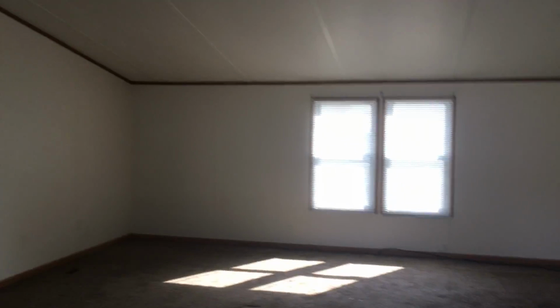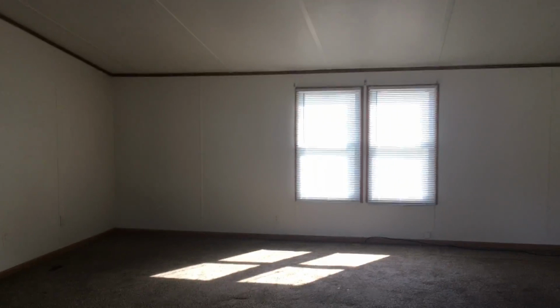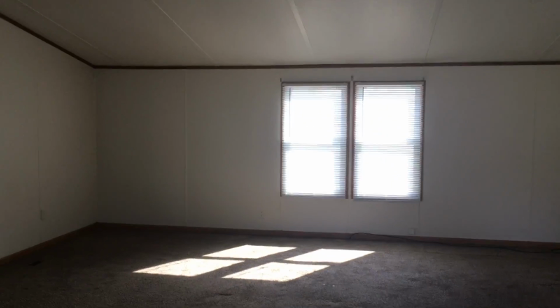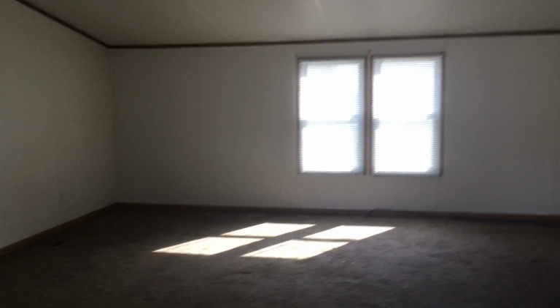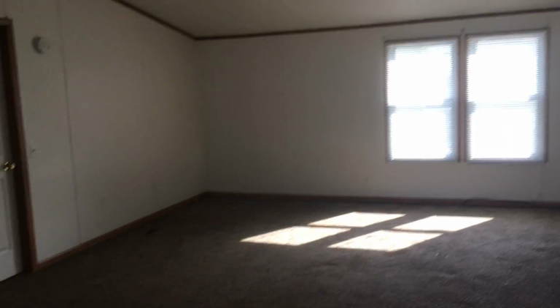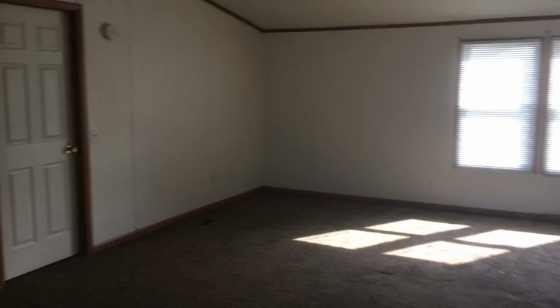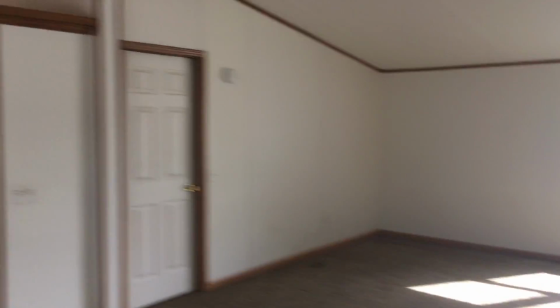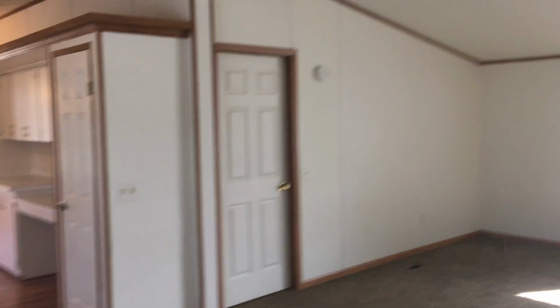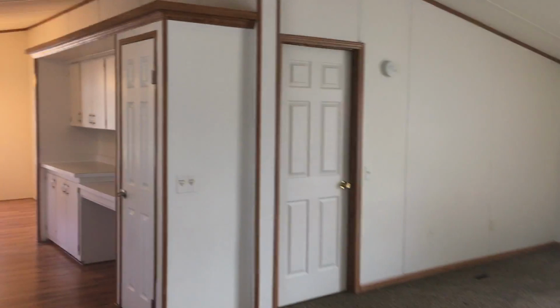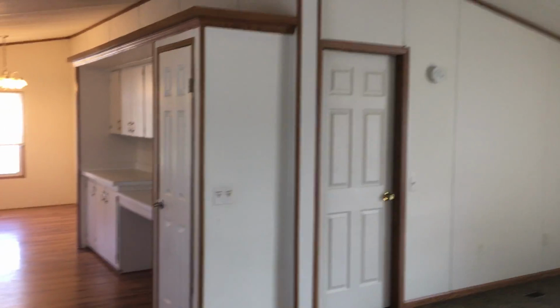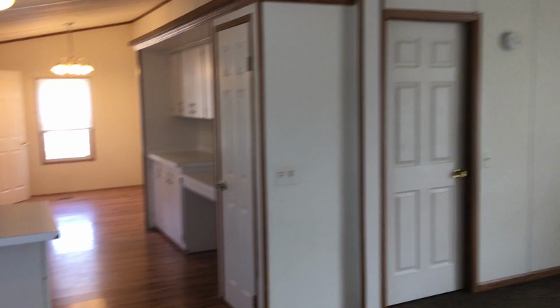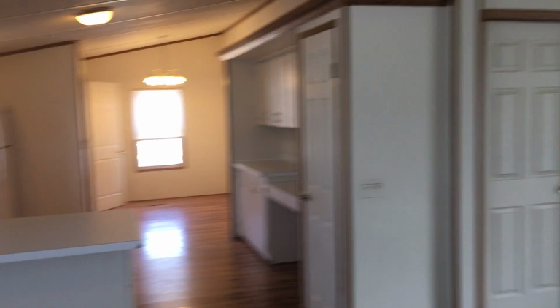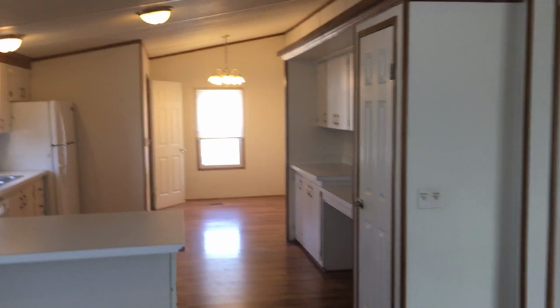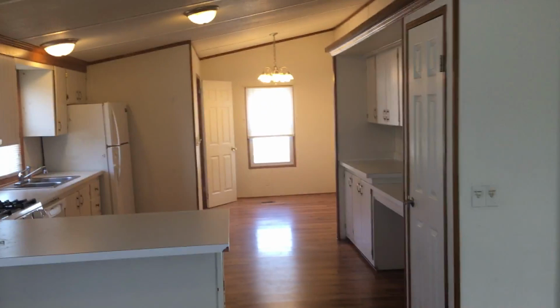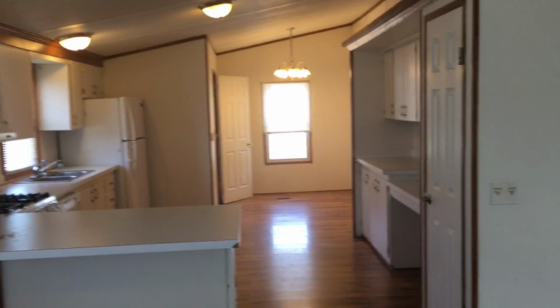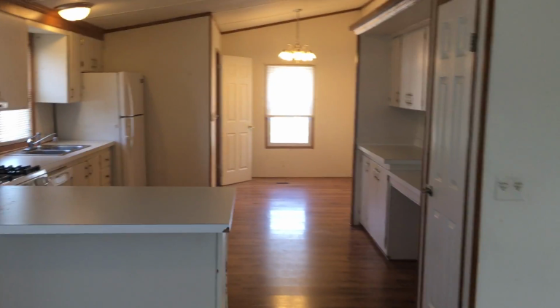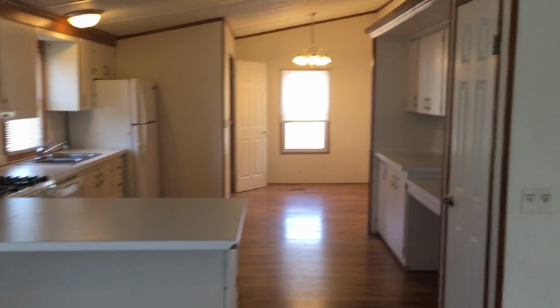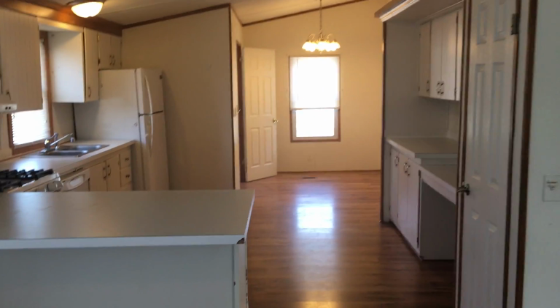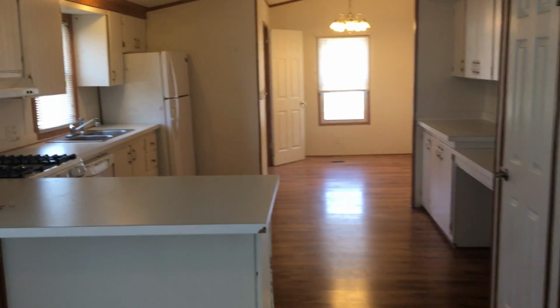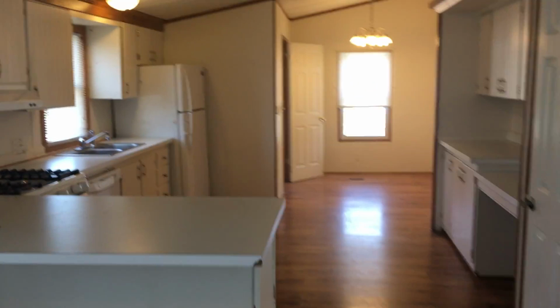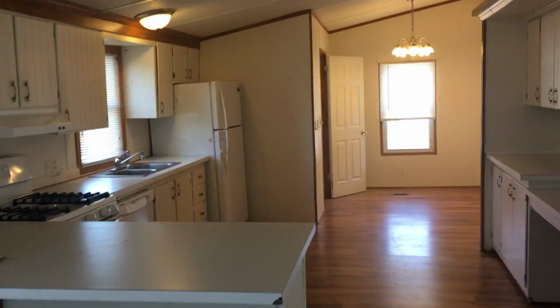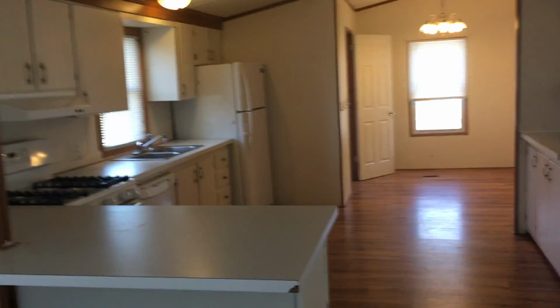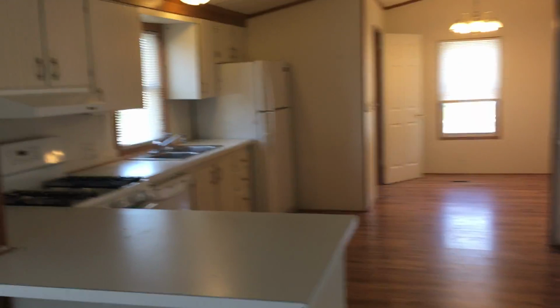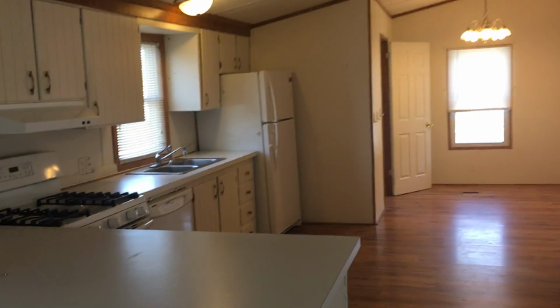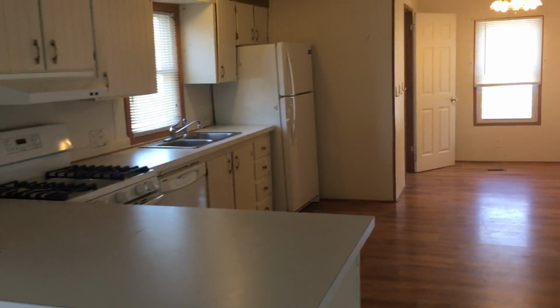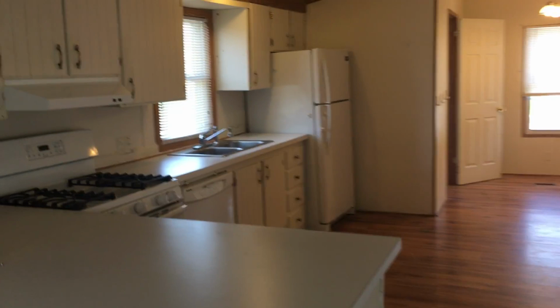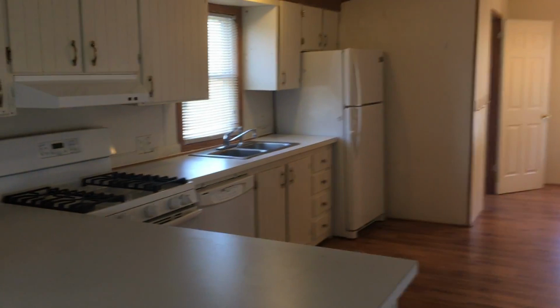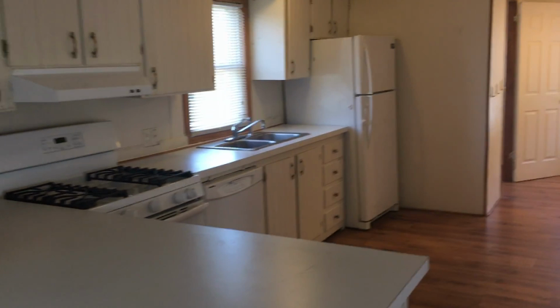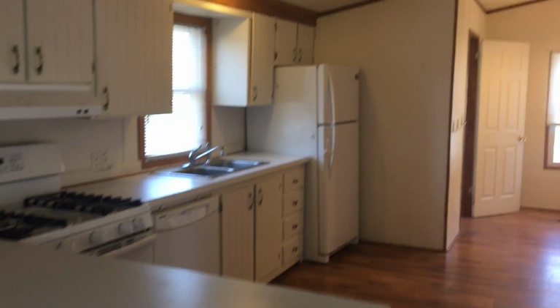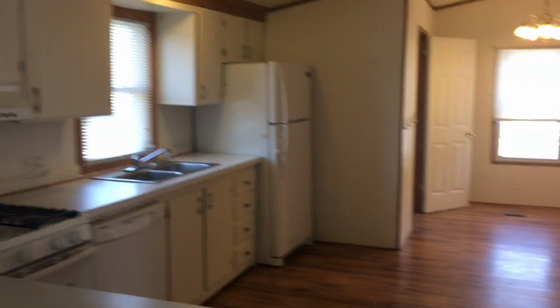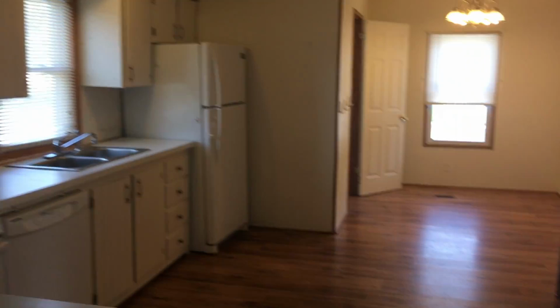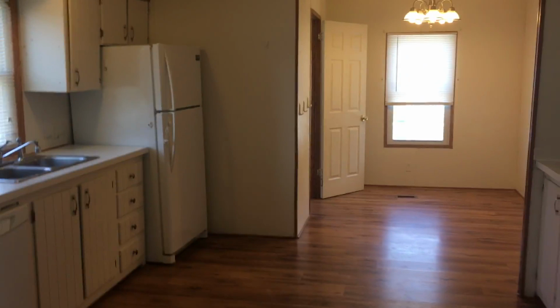Hey everybody, check out this three-bedroom two-bath home that is up for rent here at Pineview, a premier Four Leaf property. If you'd like information on this home or any of the other homes that we have available here, you can